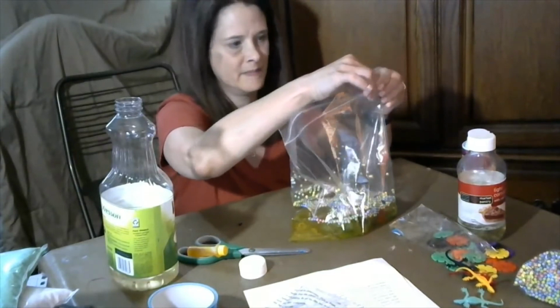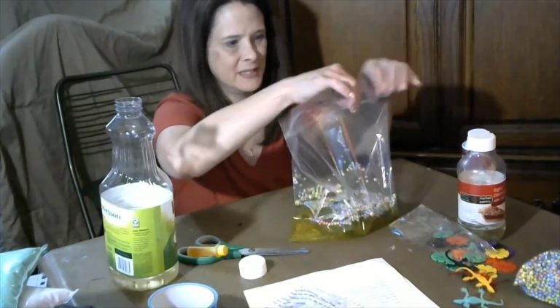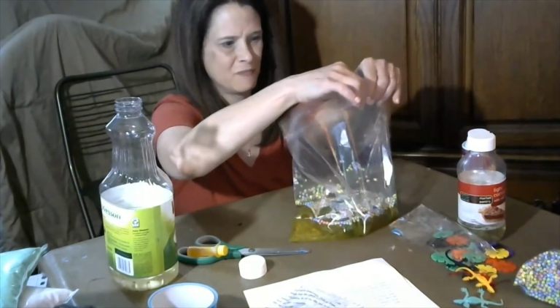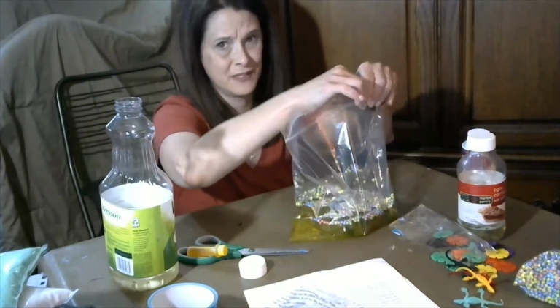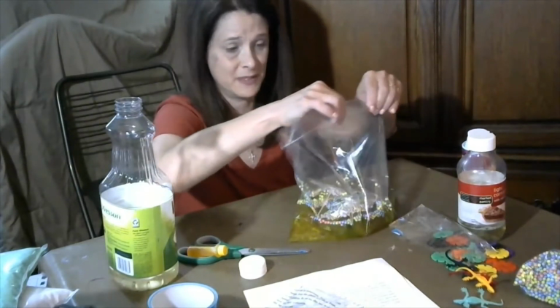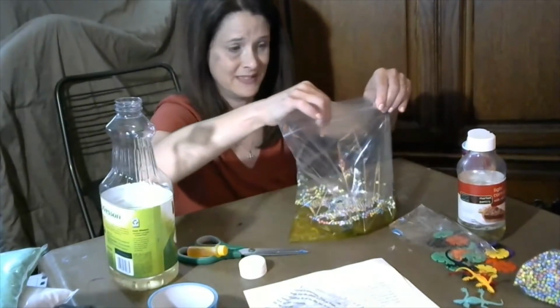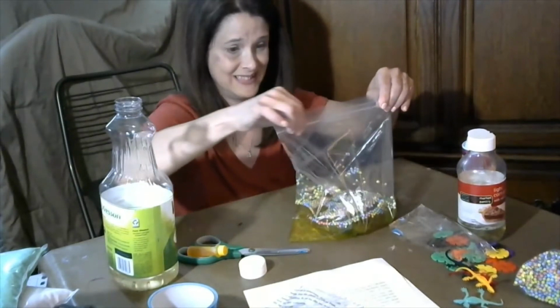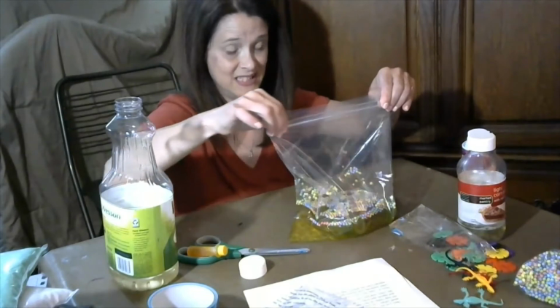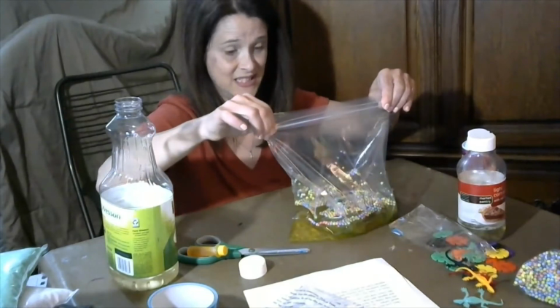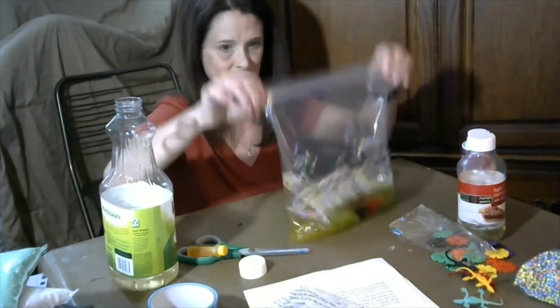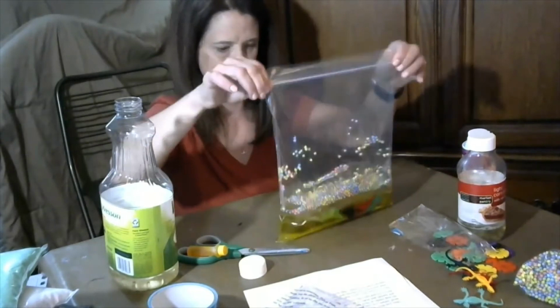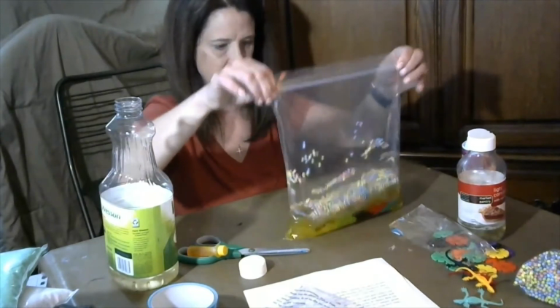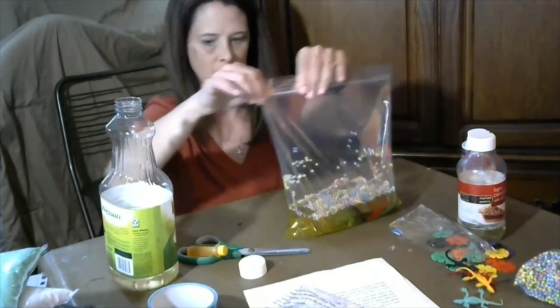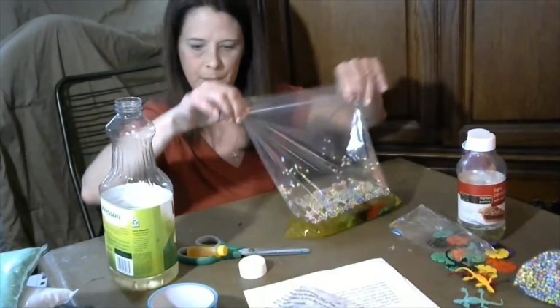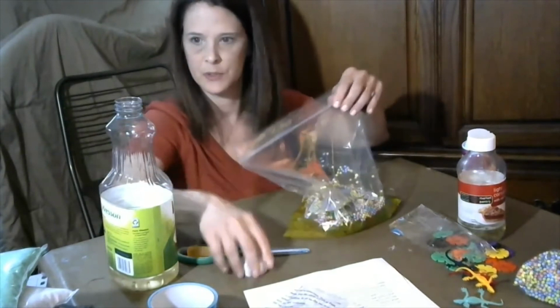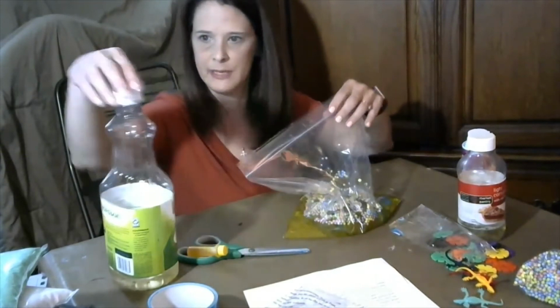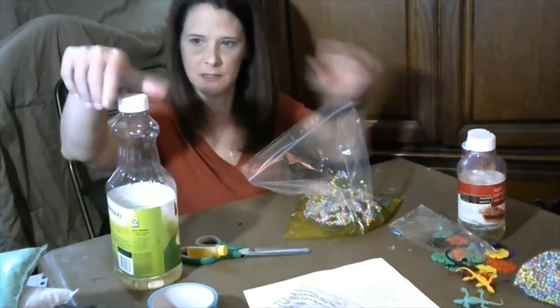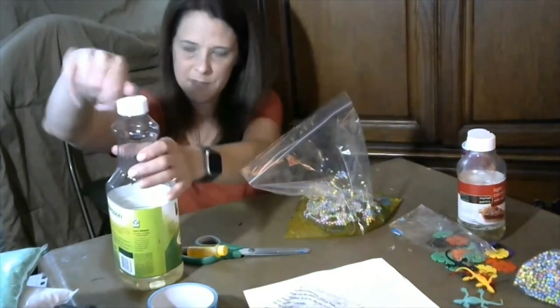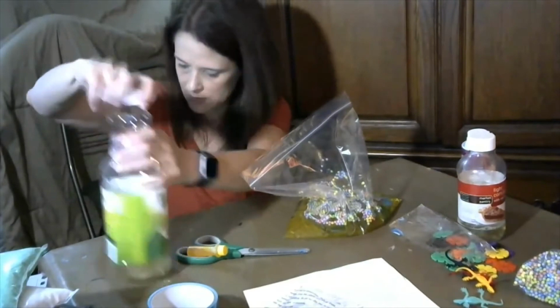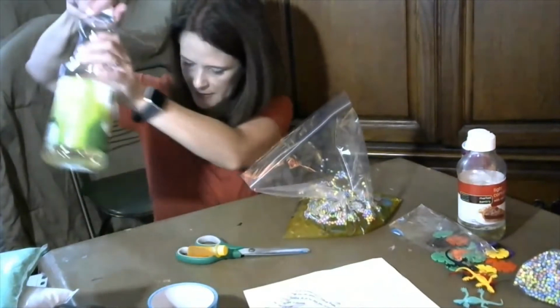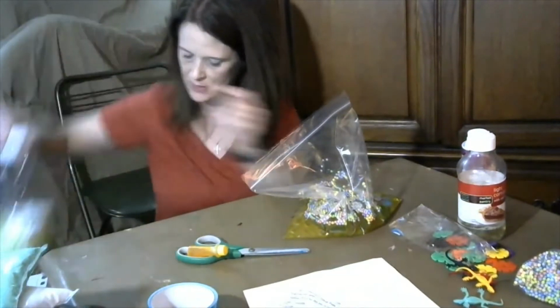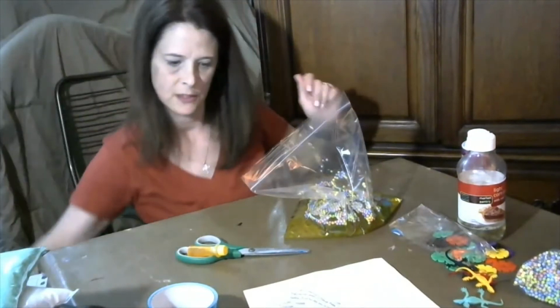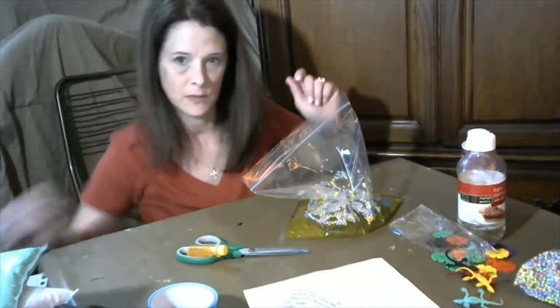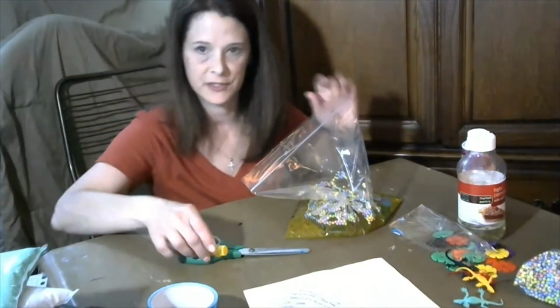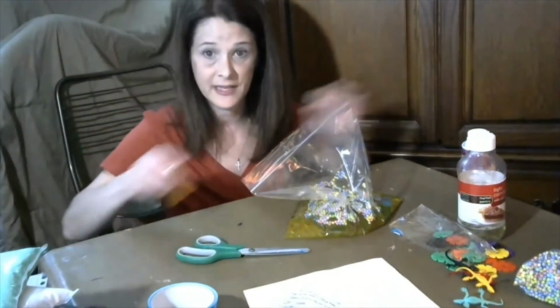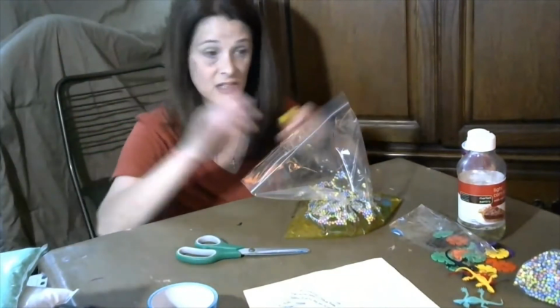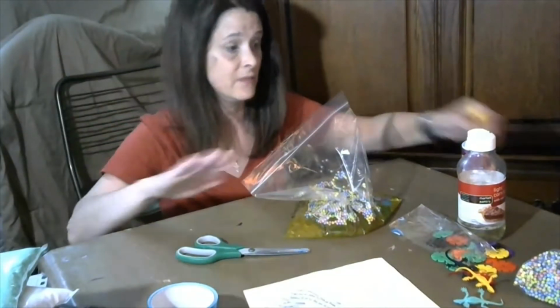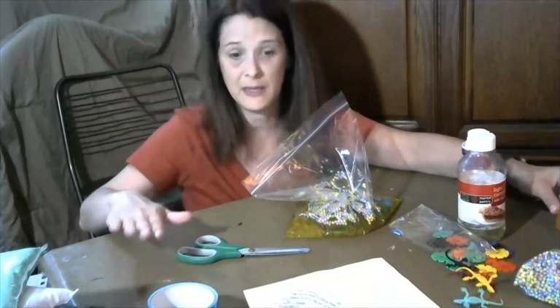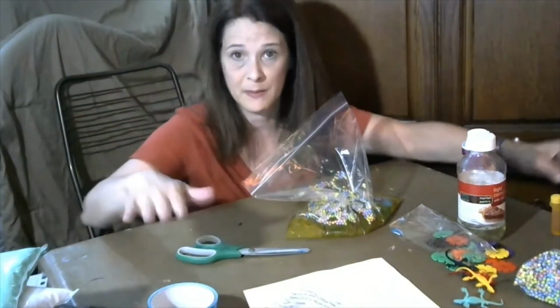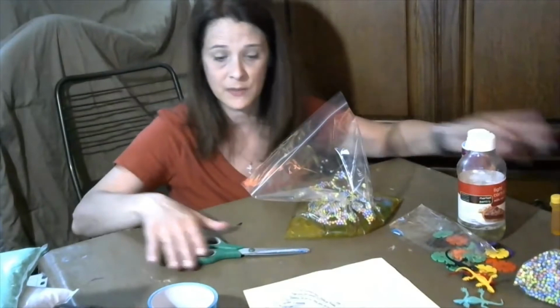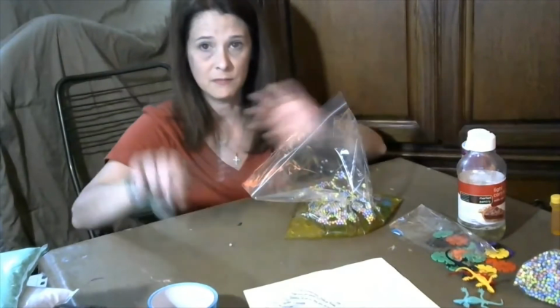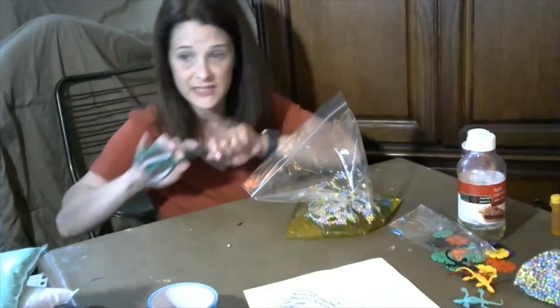Seal up the top really good because there's water in here. Put your lid on, make sure you're cleaning up as you go. If your baby is sitting with you, move the scissors out of reach.